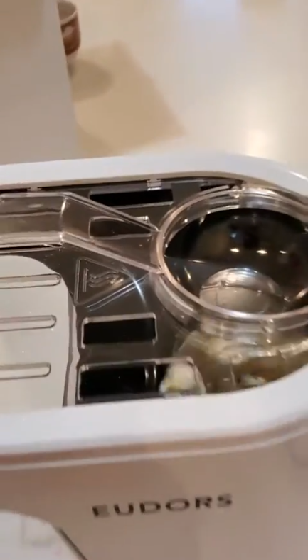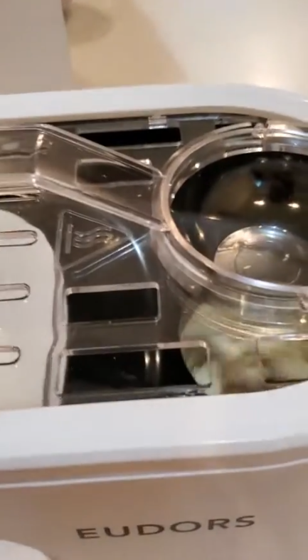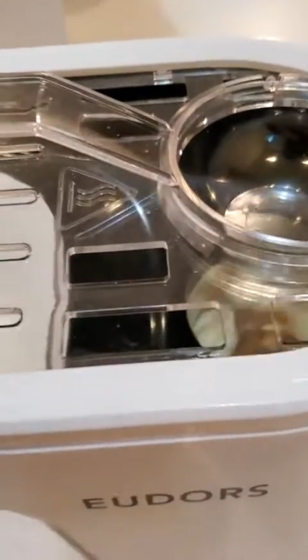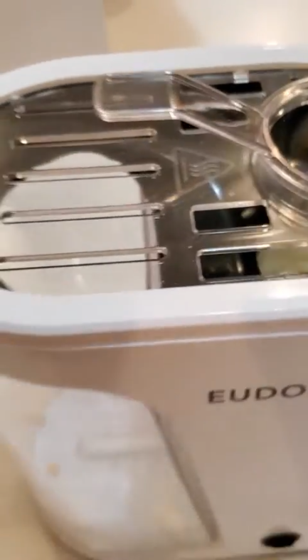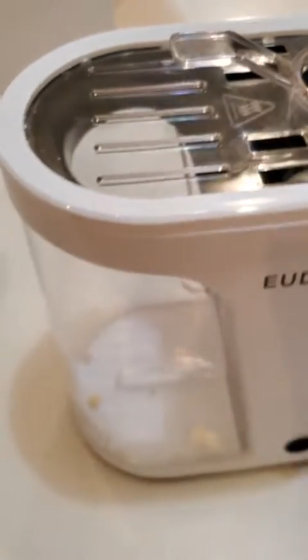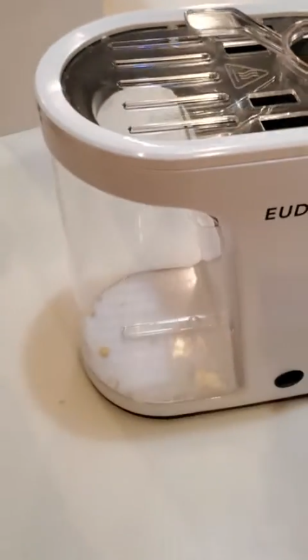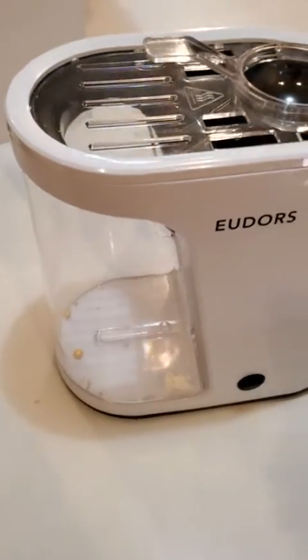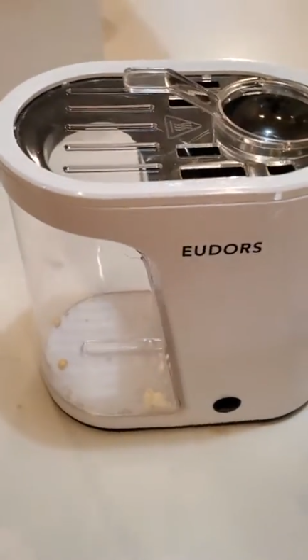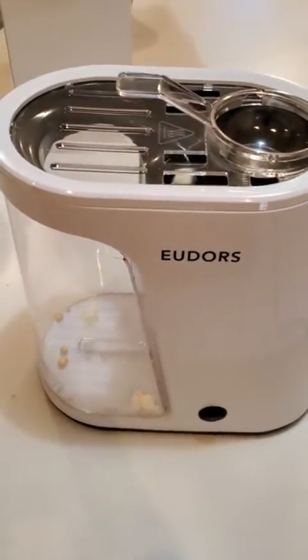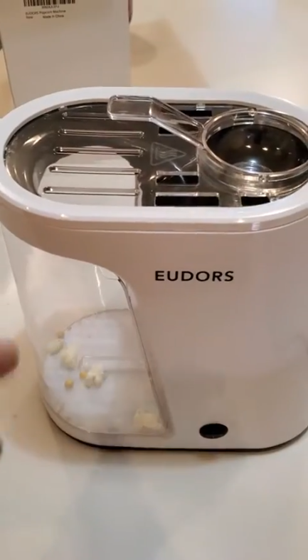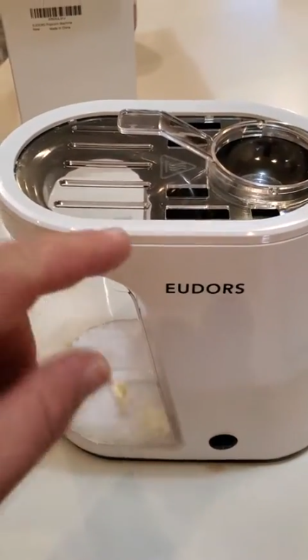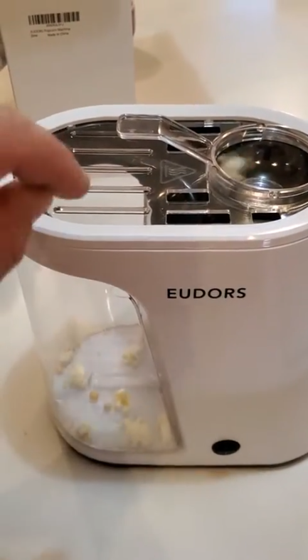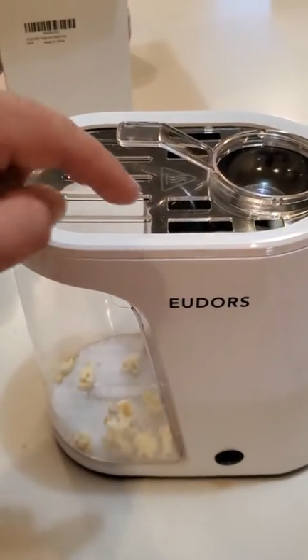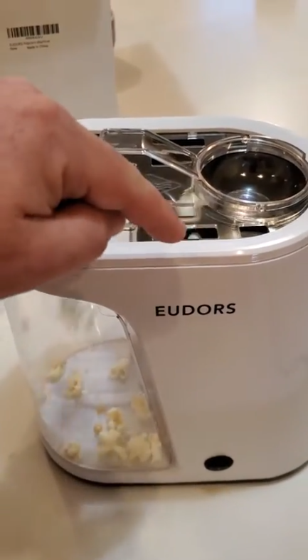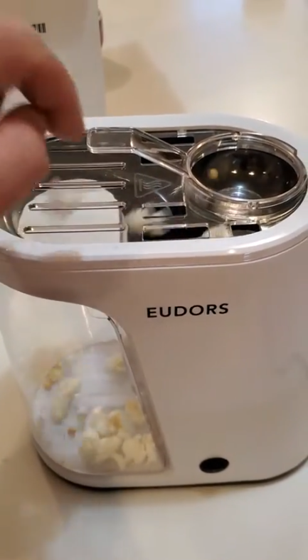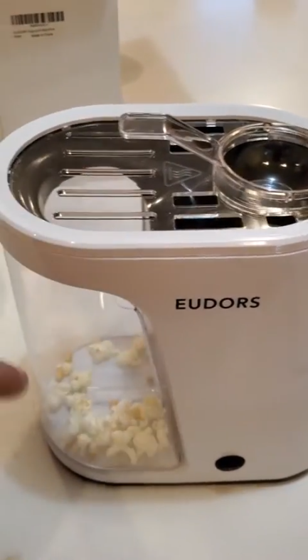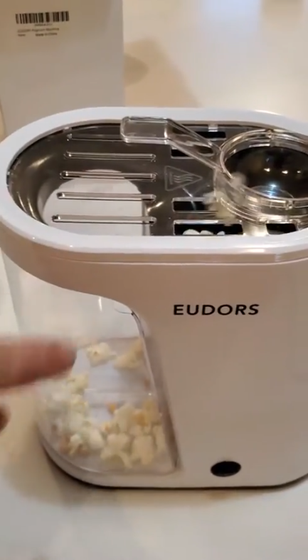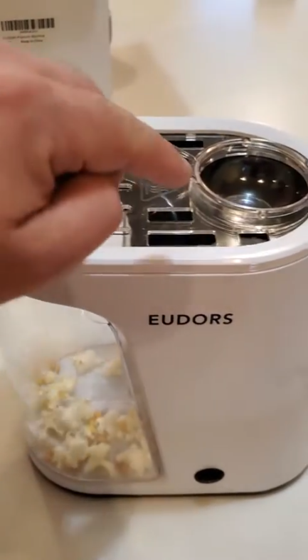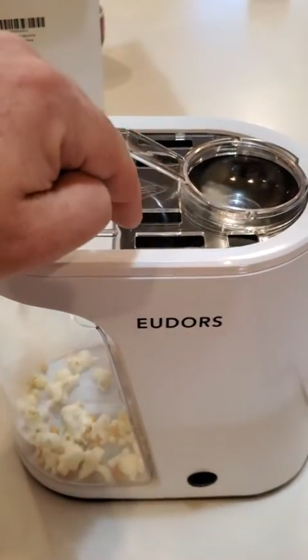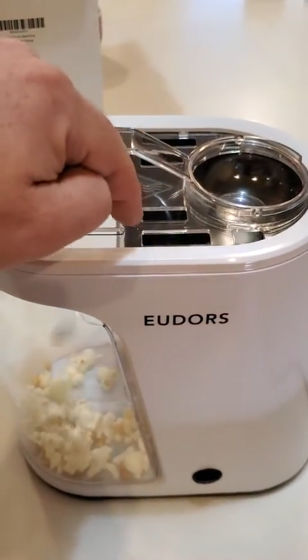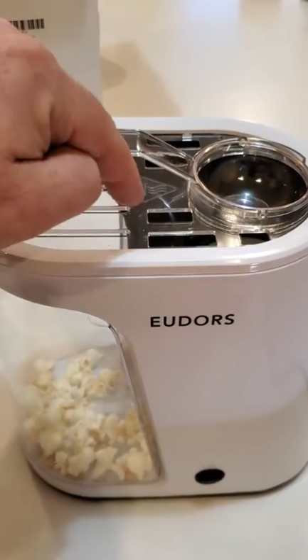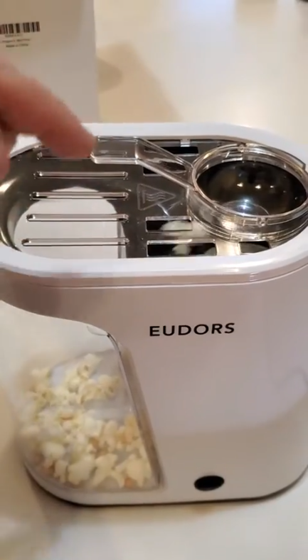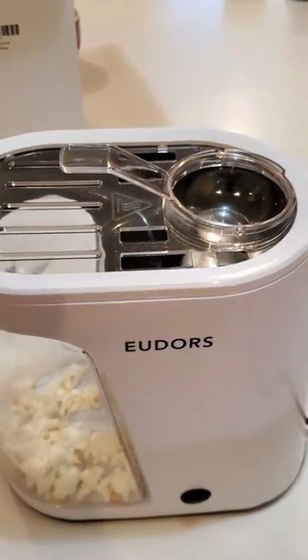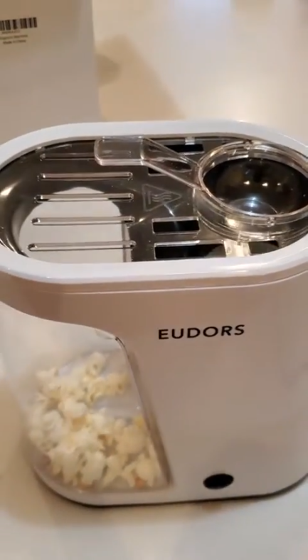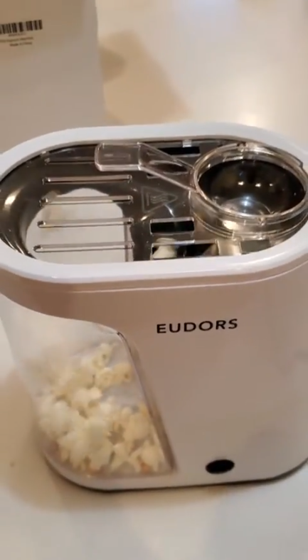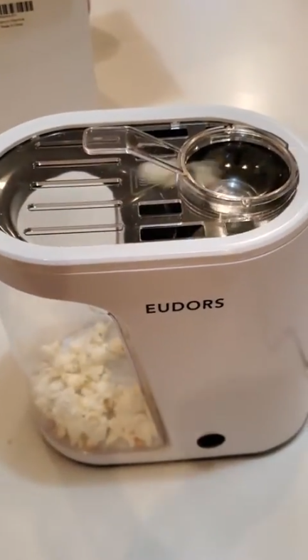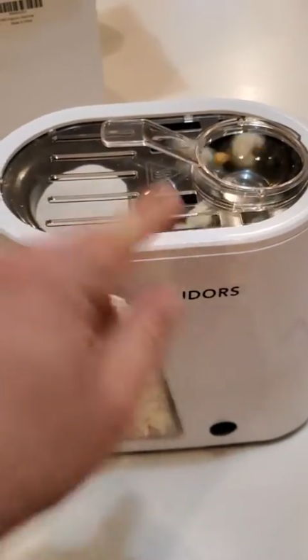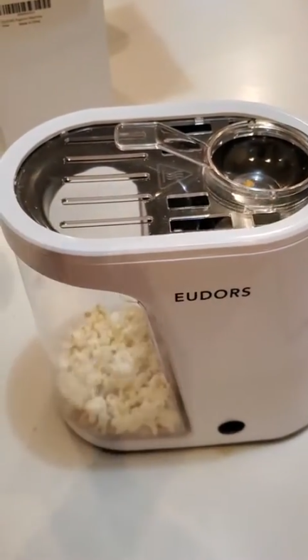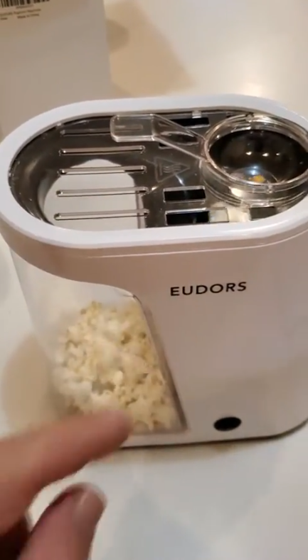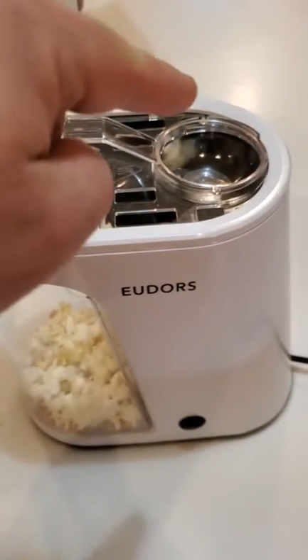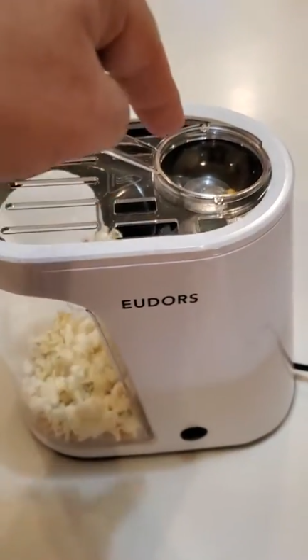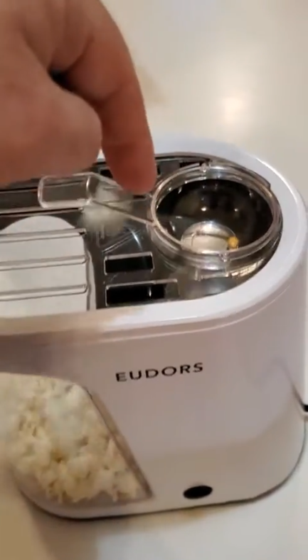Okay, starting to pop — and problem number one: I don't know if it's going to demonstrate it this time, but sometimes the unpopped kernels can actually fit through these holes, these vents on the top, and then you end up with unpopped kernels. Oh, there — one actually, that's kind of cool.